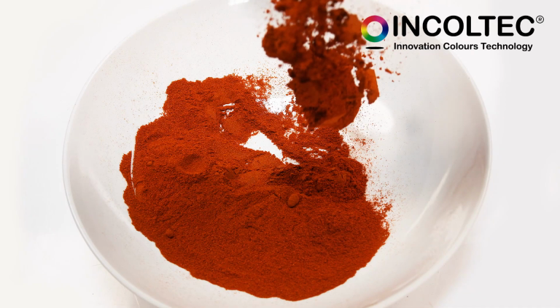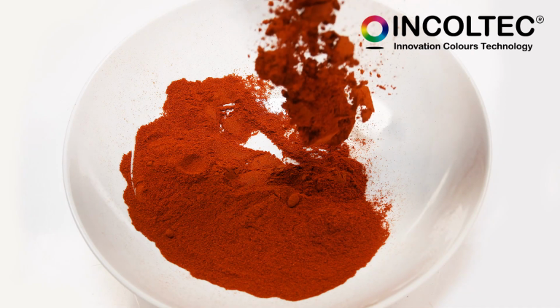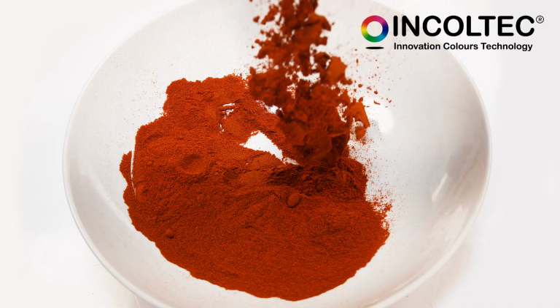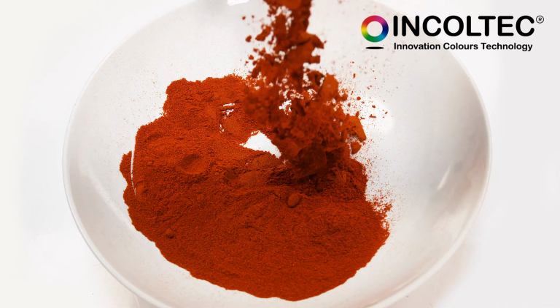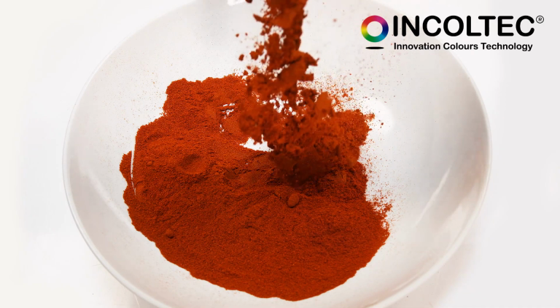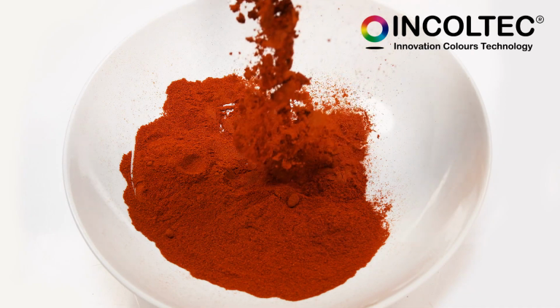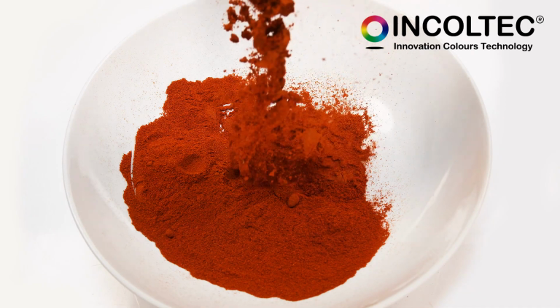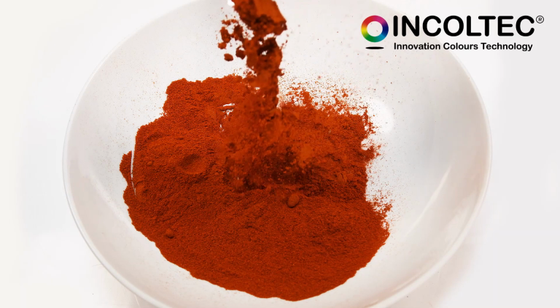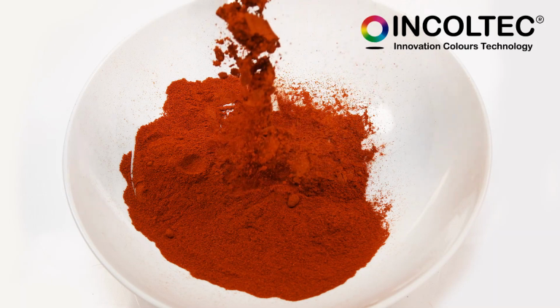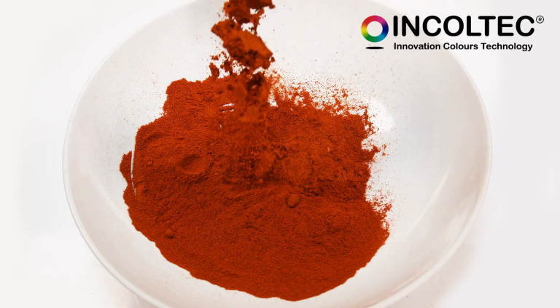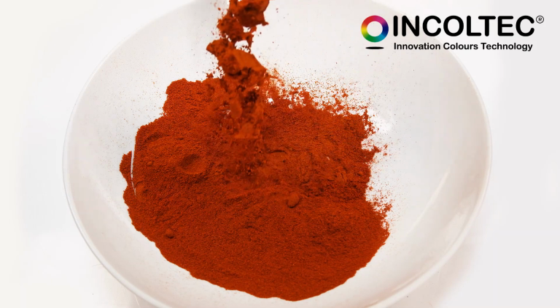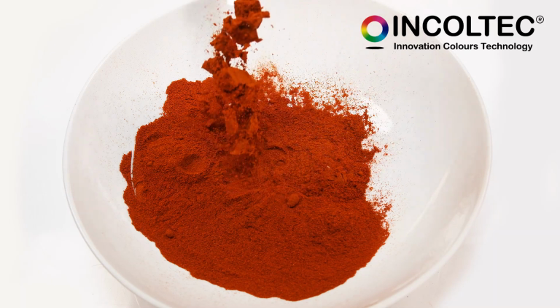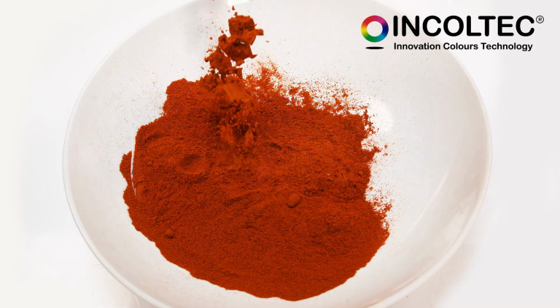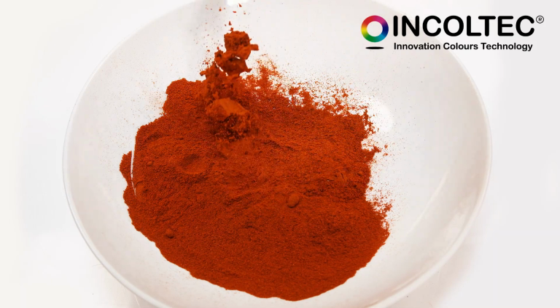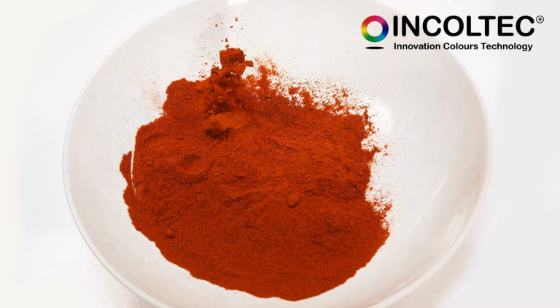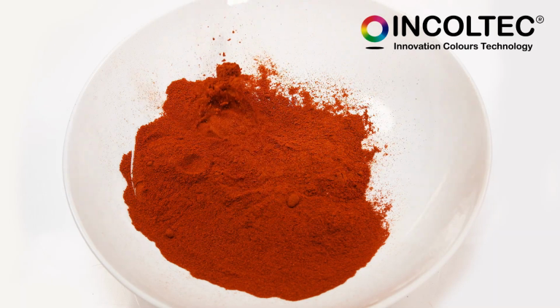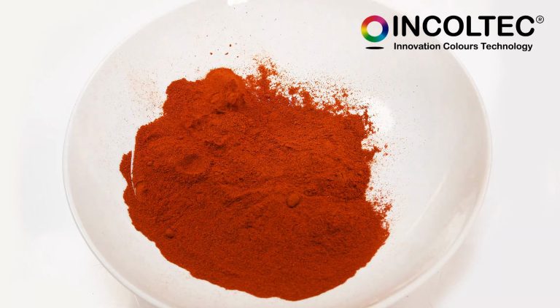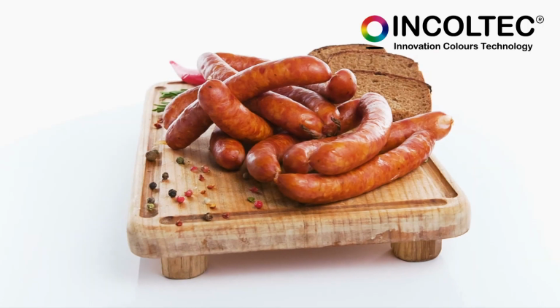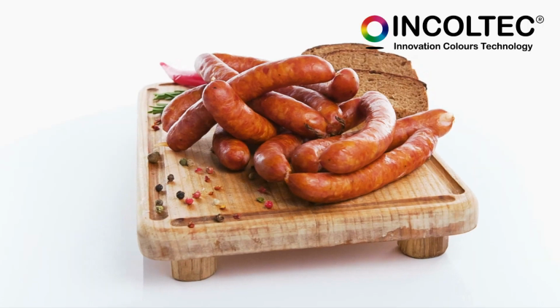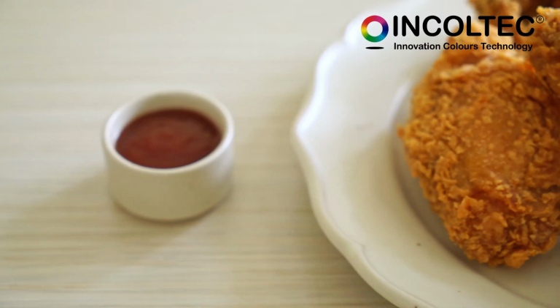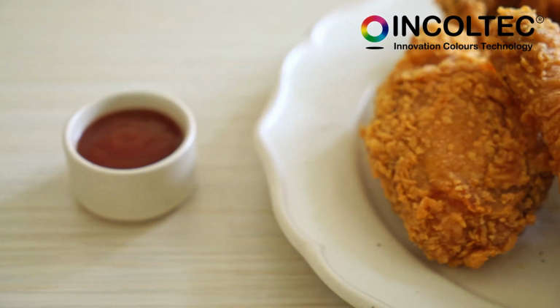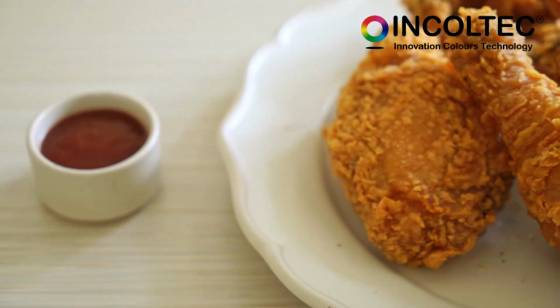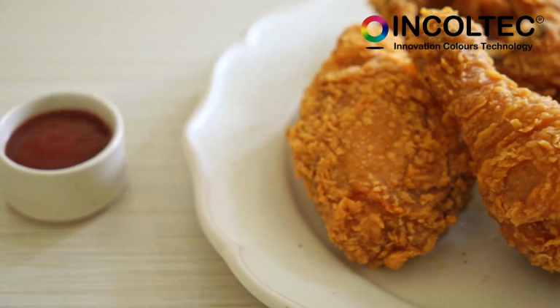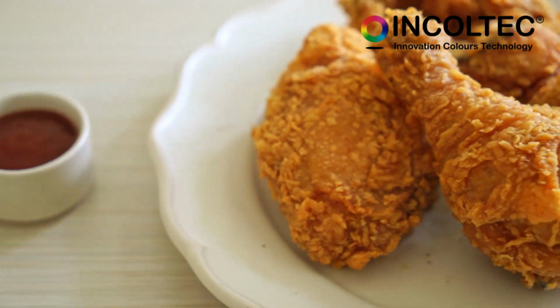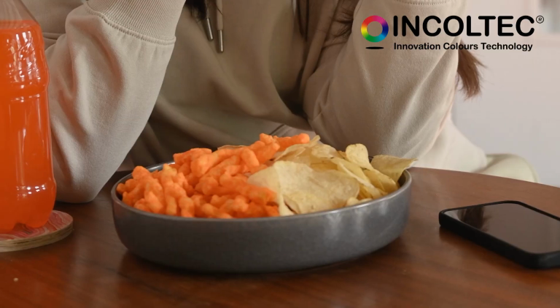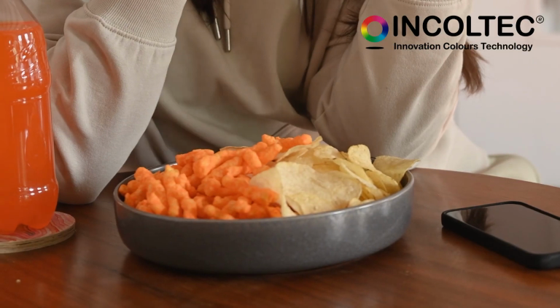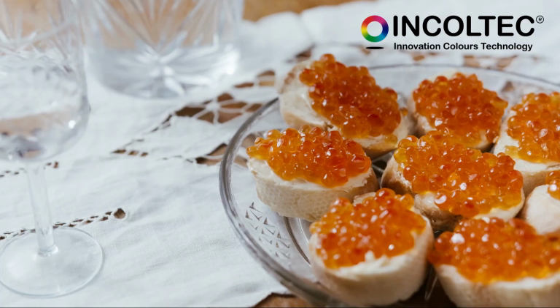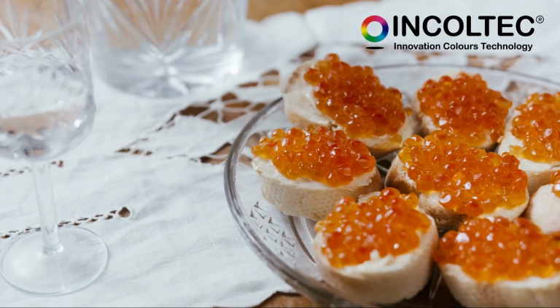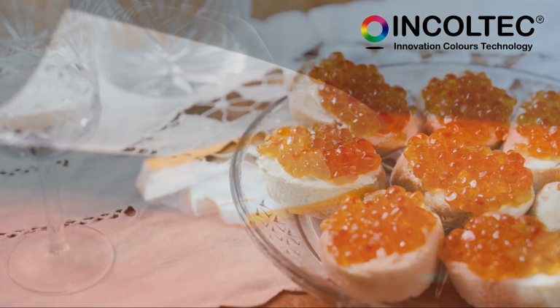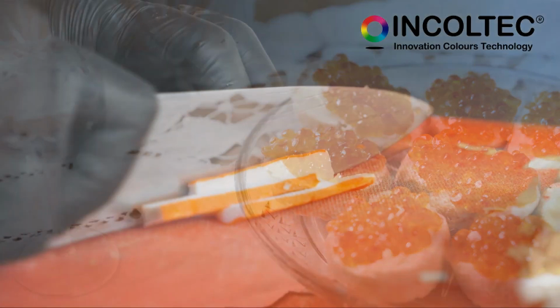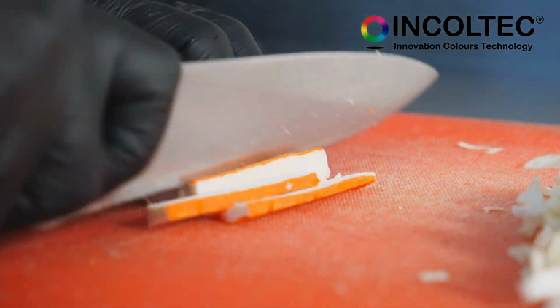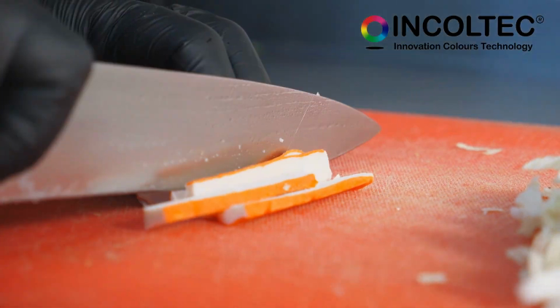It is a carotenoid pigment that offers an intense and vibrant orange color, which is perfect for use in meat products, sauces, baking, snacks, caviar substitutes, and surimi.